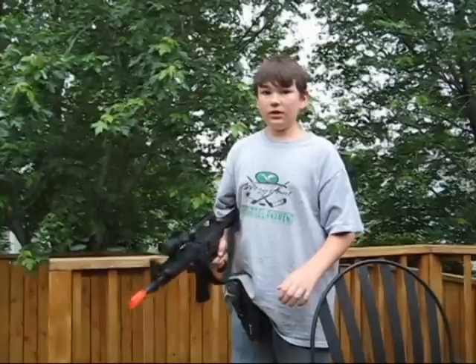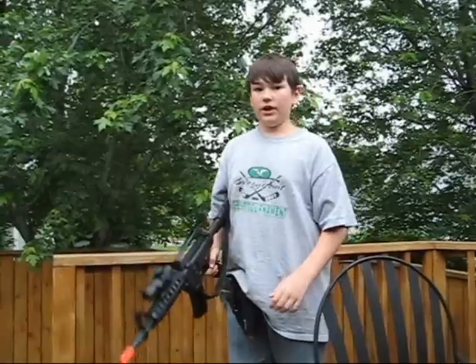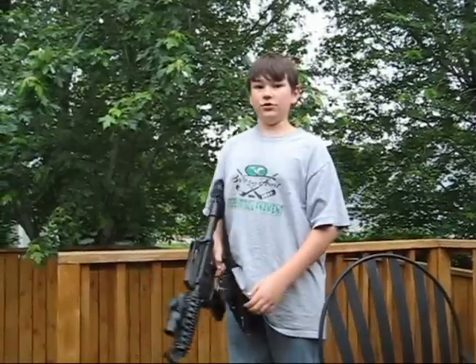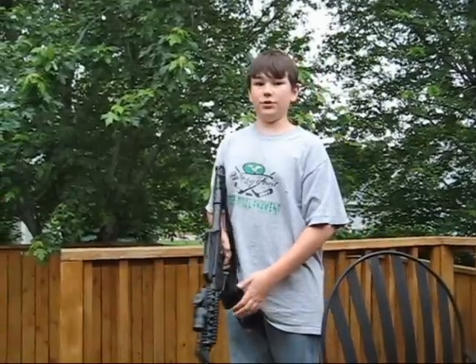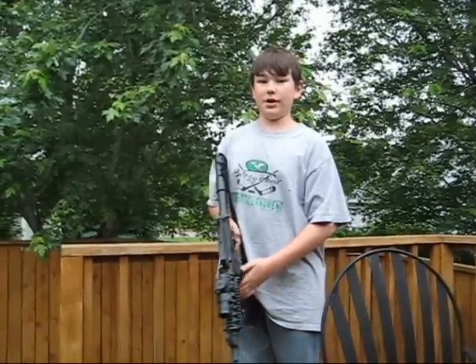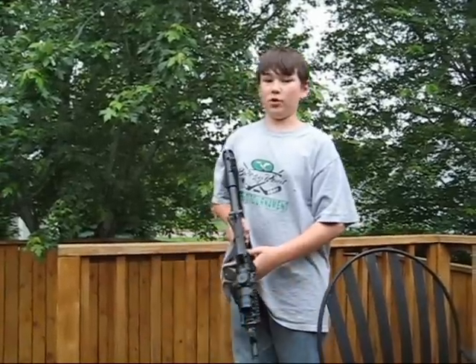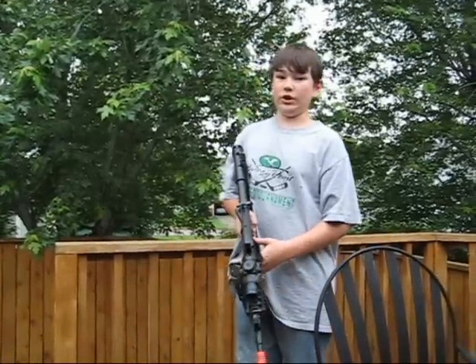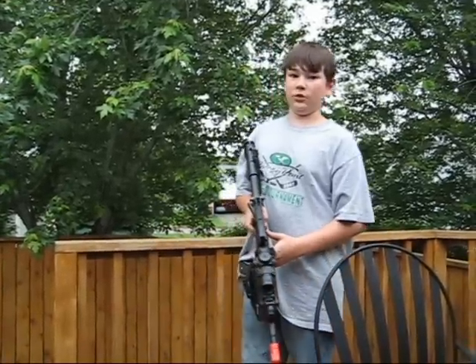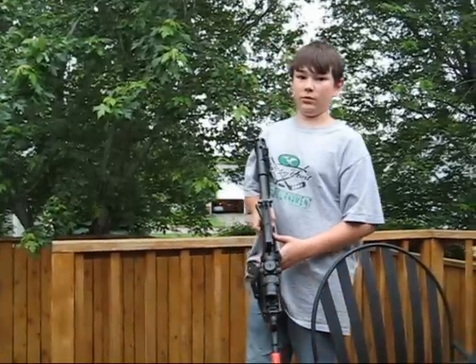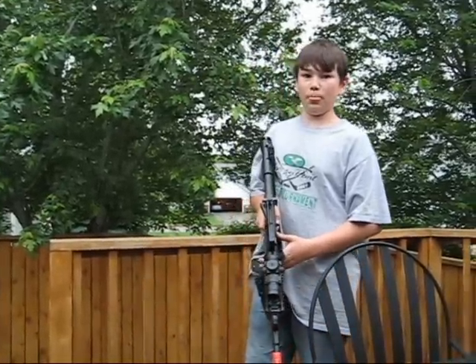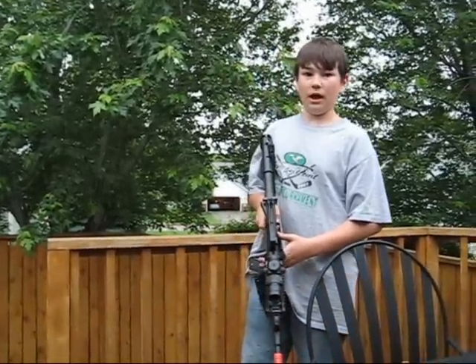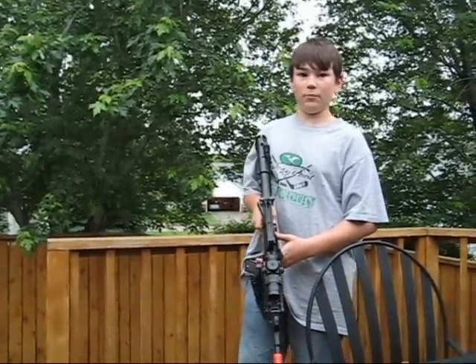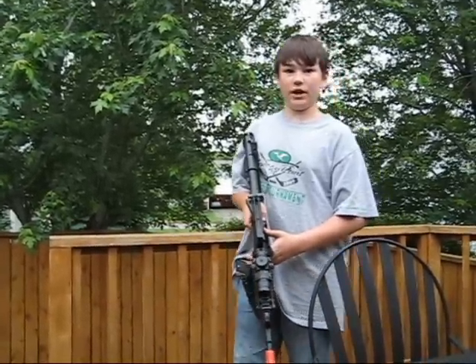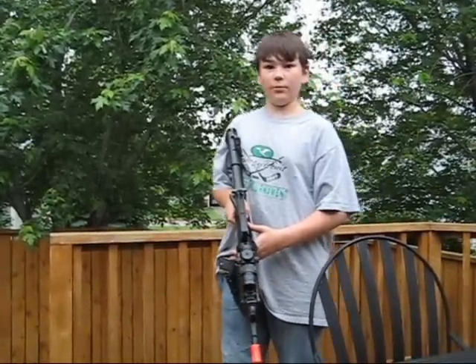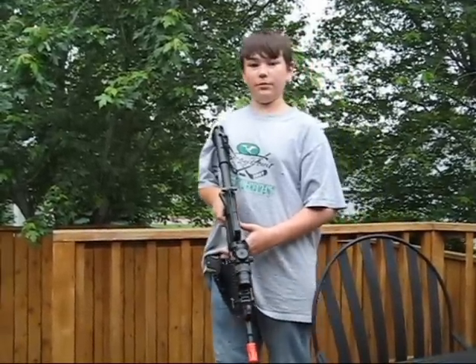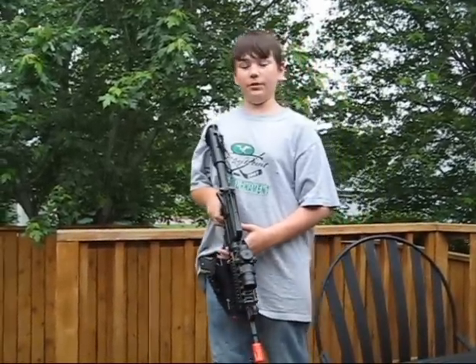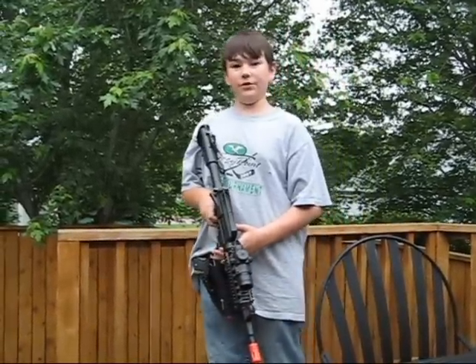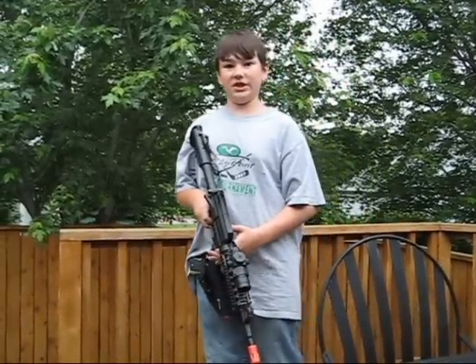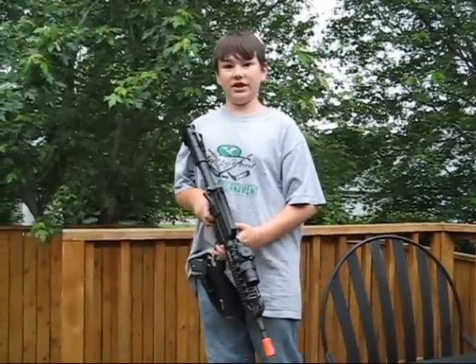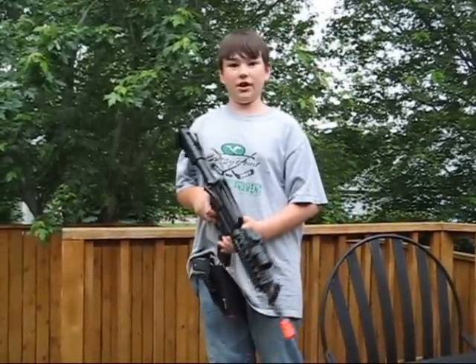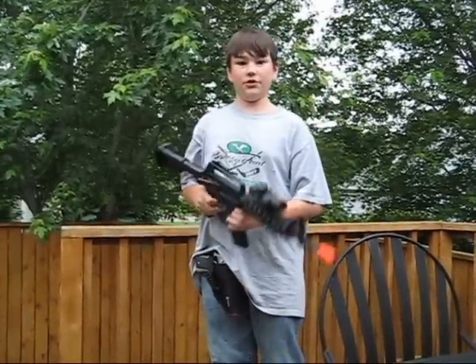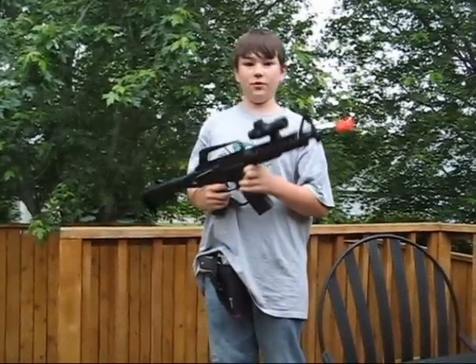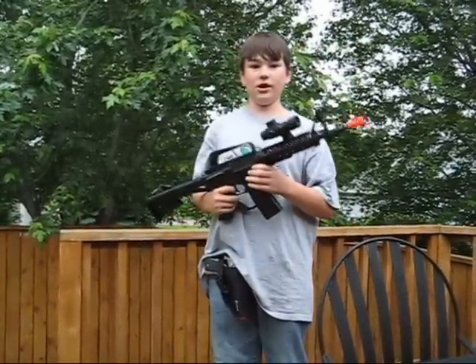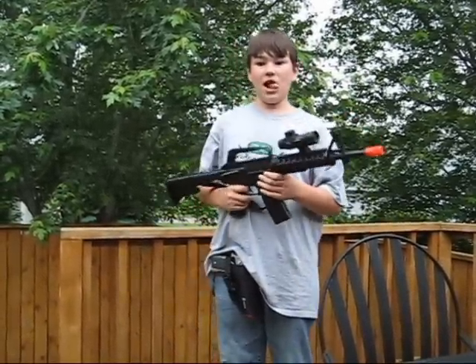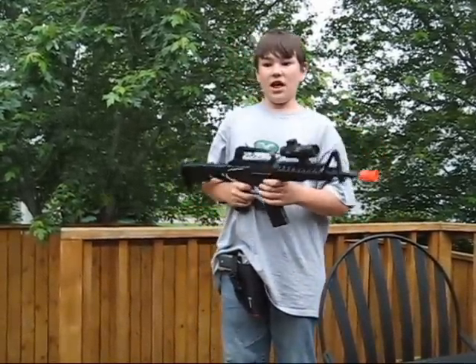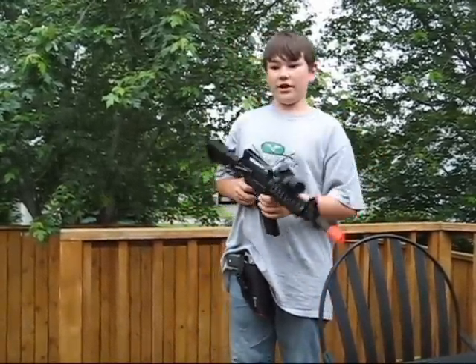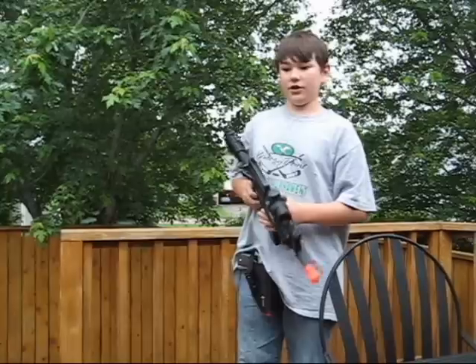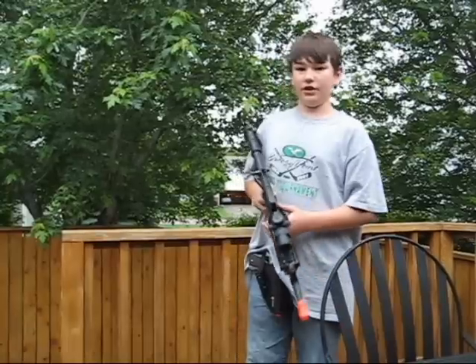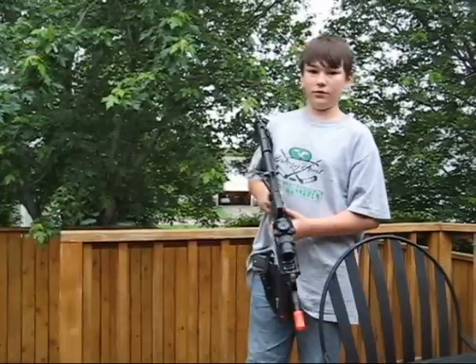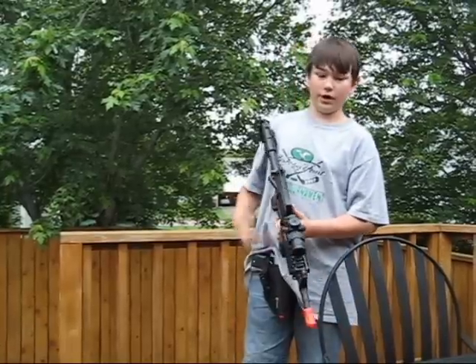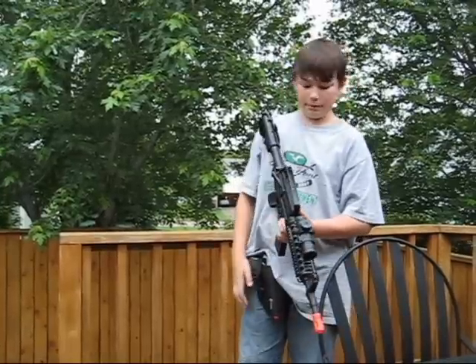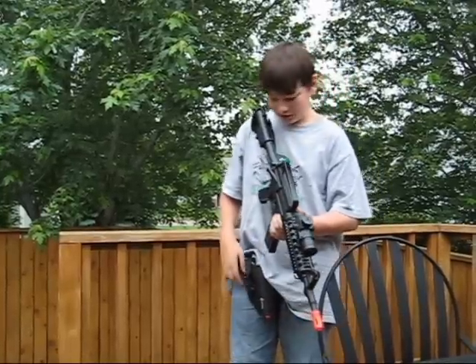Hey YouTube, this is PaintballReady911. Right now I'm going to be reviewing the Stinger R34 and the Airstrike 240 pistol.